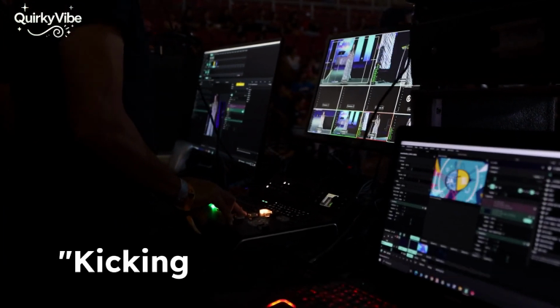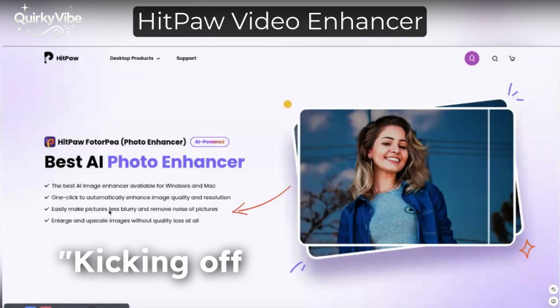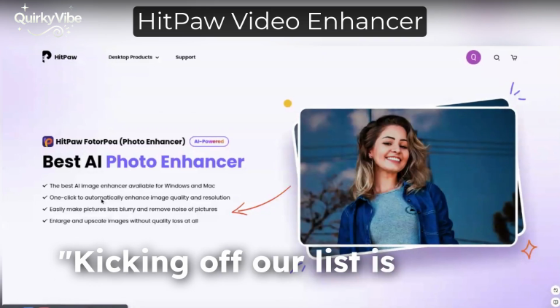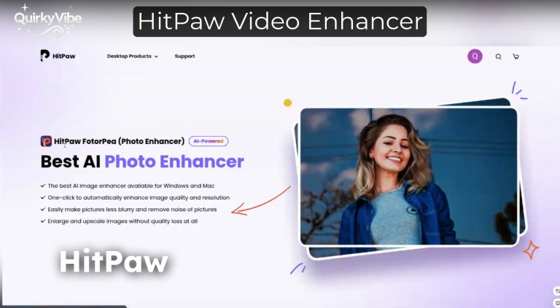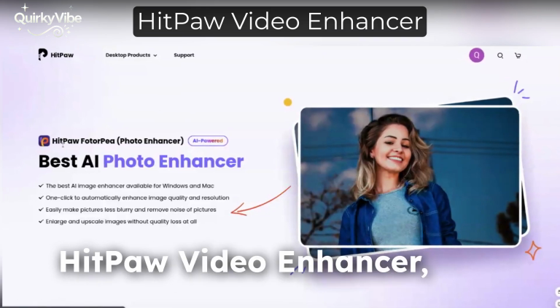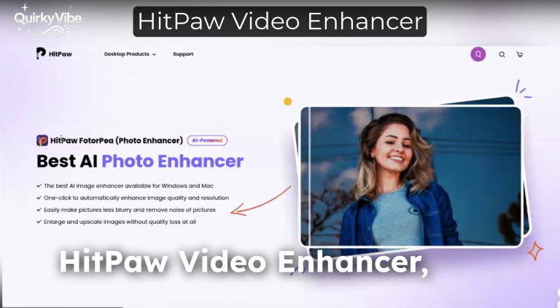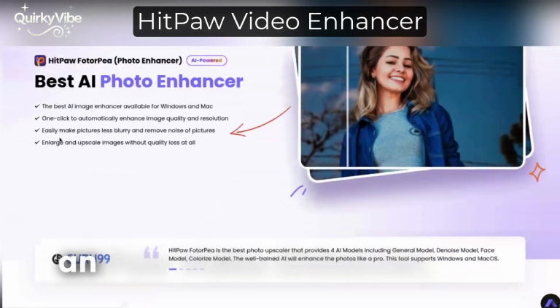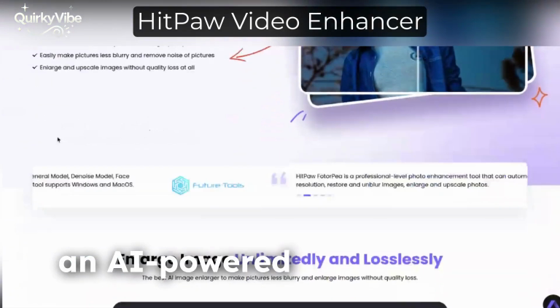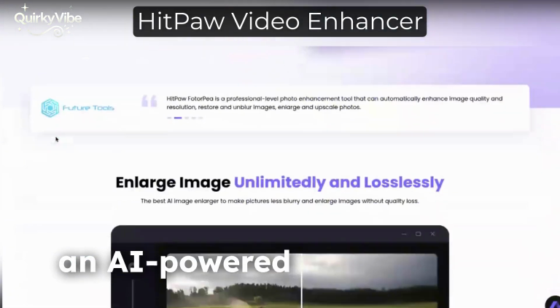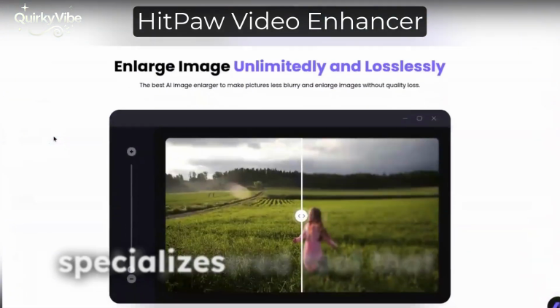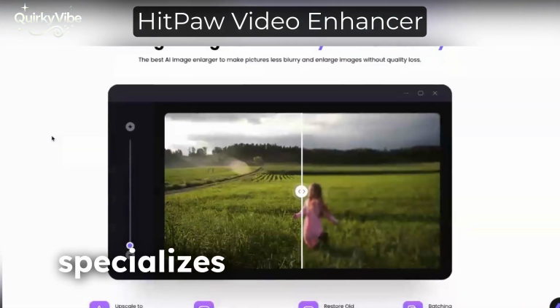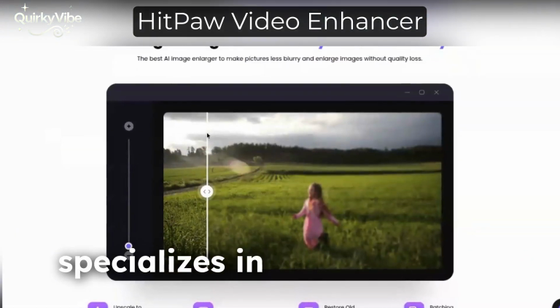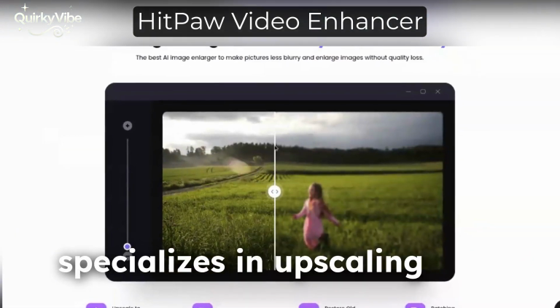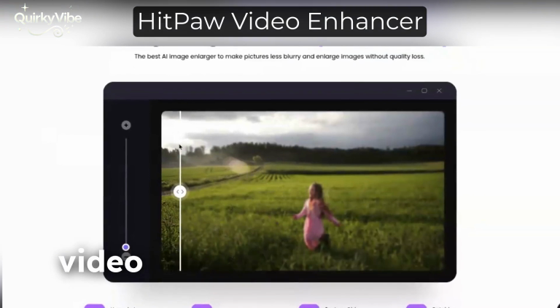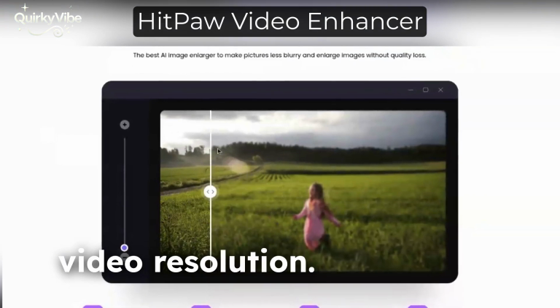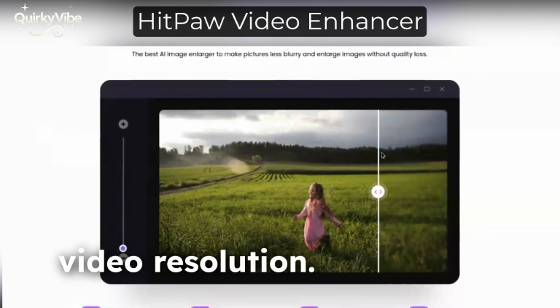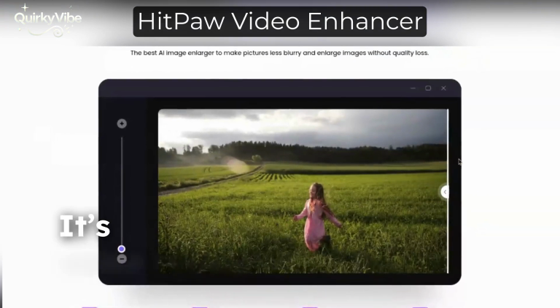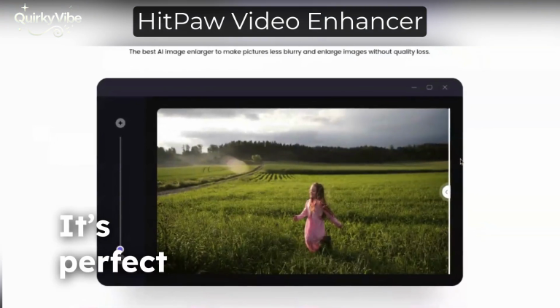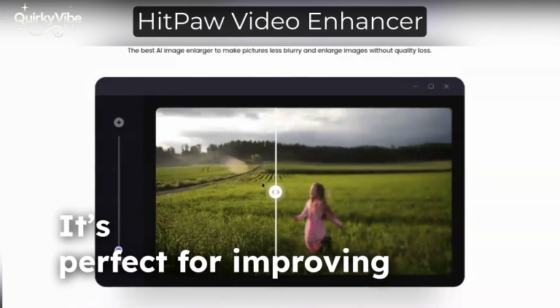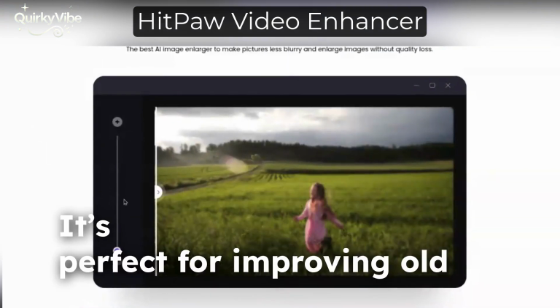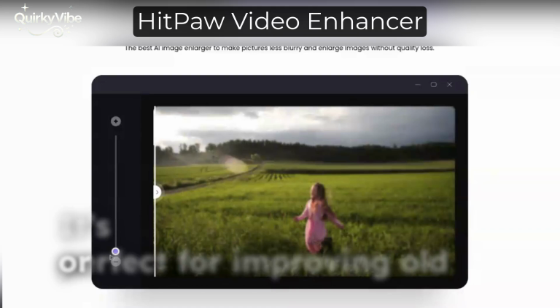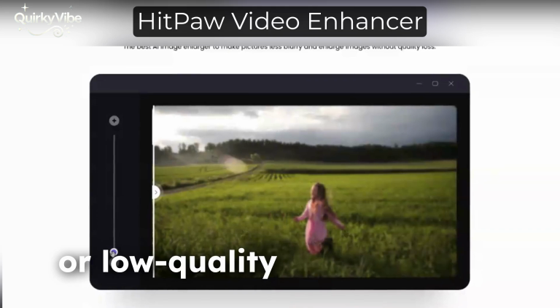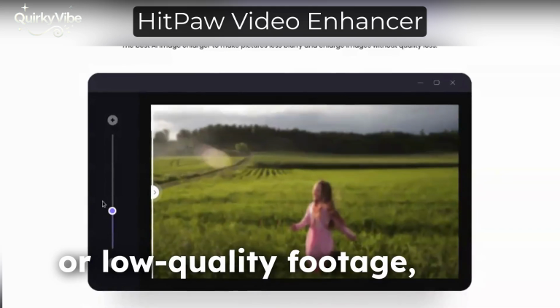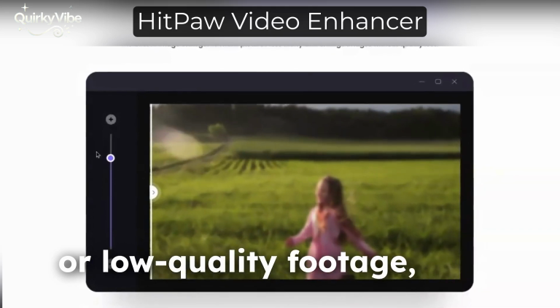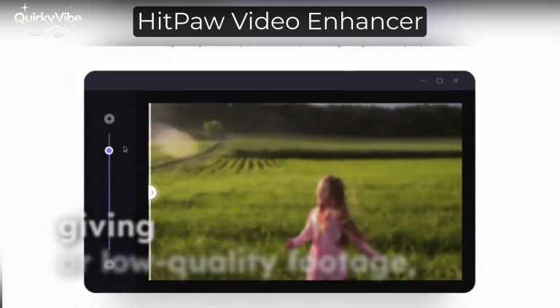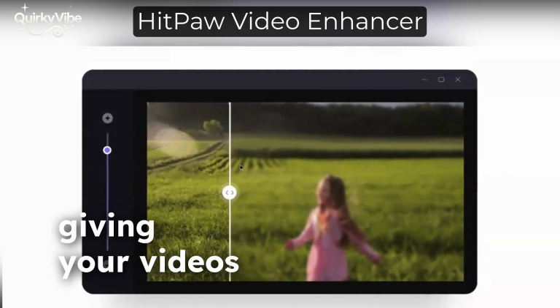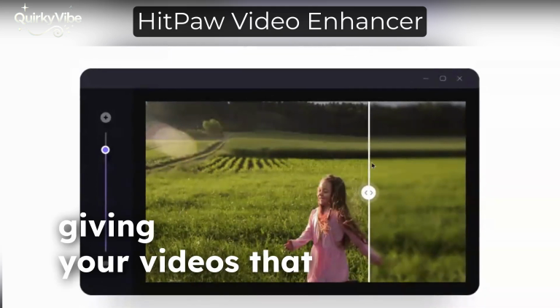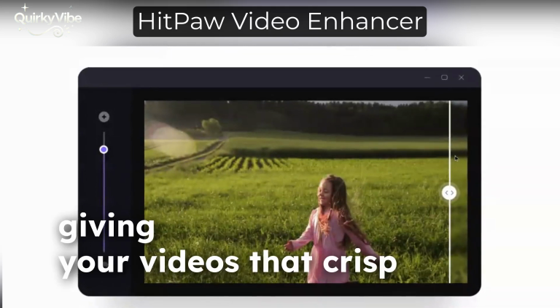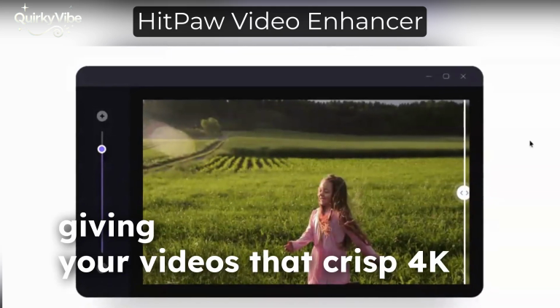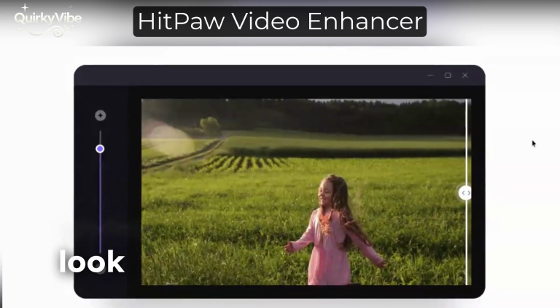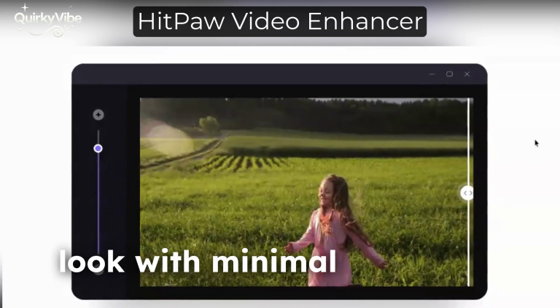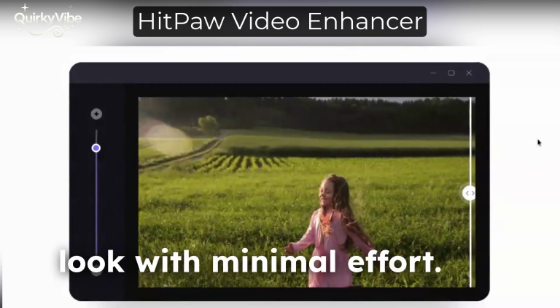Kicking off our list is HitPaw Video Enhancer, an AI-powered tool that specializes in upscaling video resolution. It's perfect for improving old or low-quality footage, giving your videos that crisp 4K look with minimal effort.